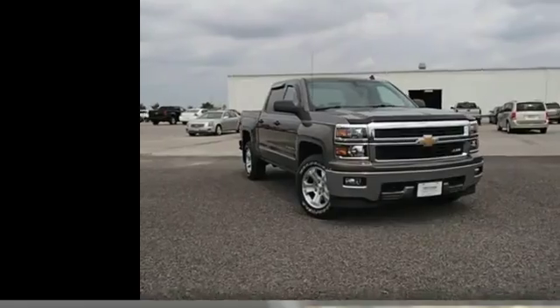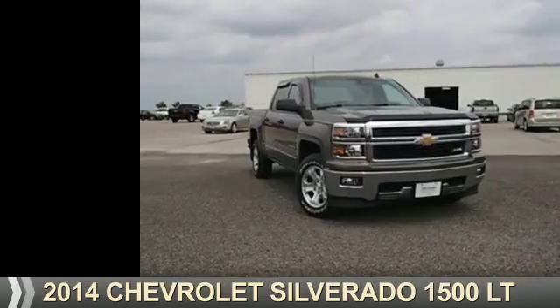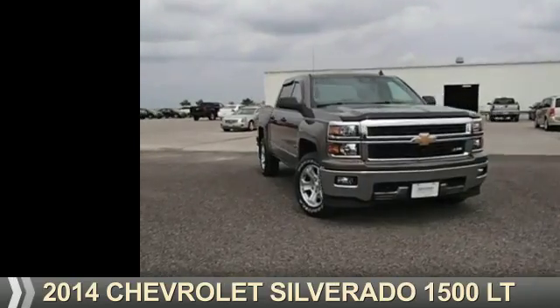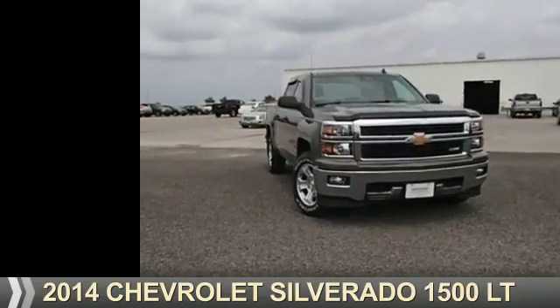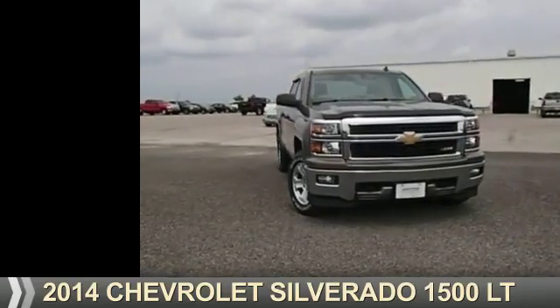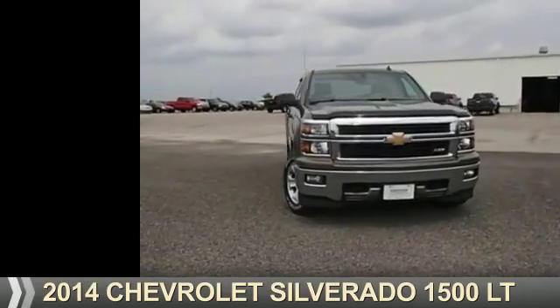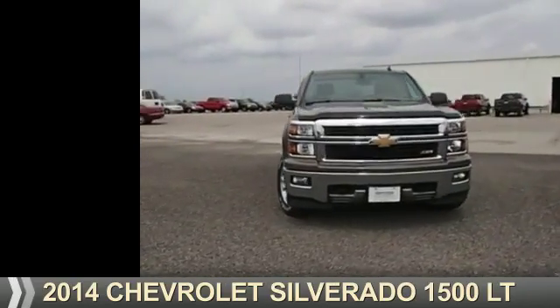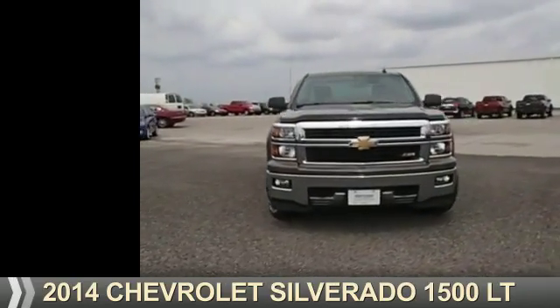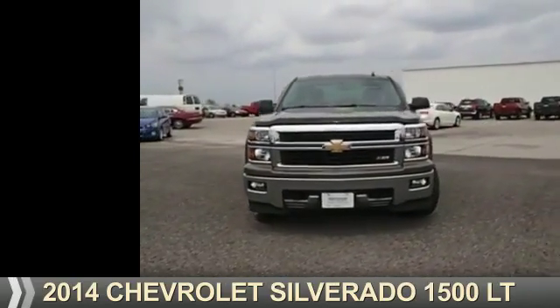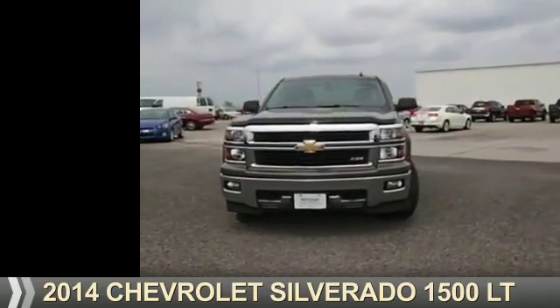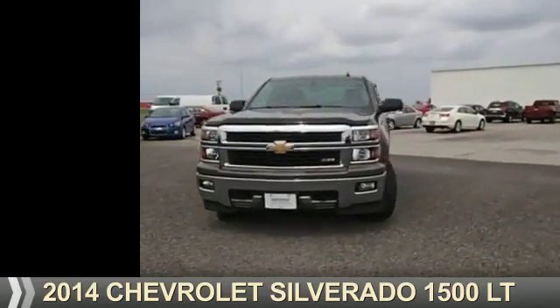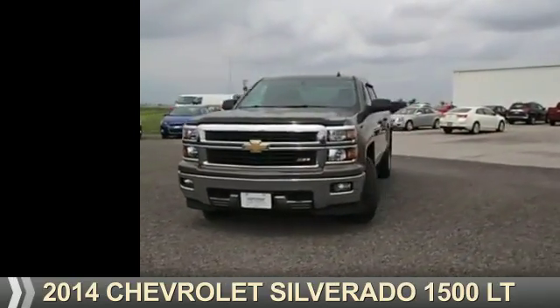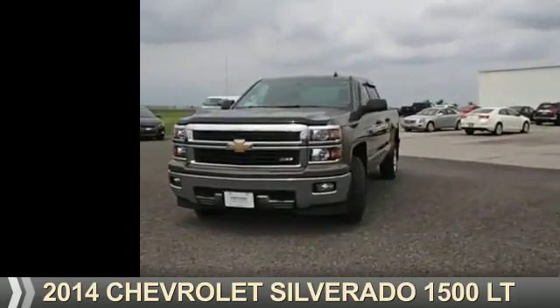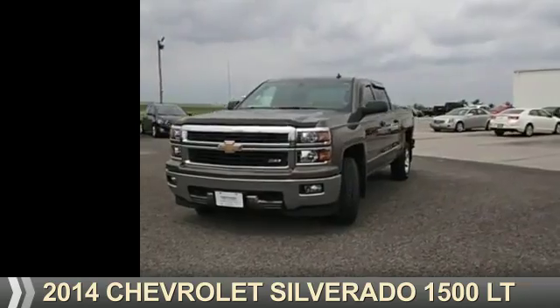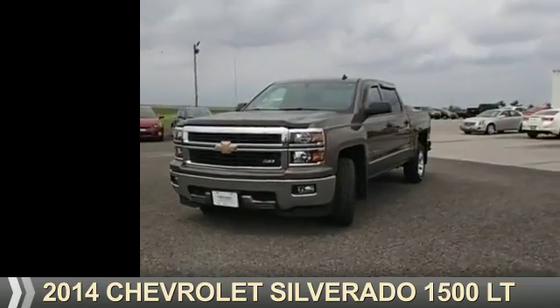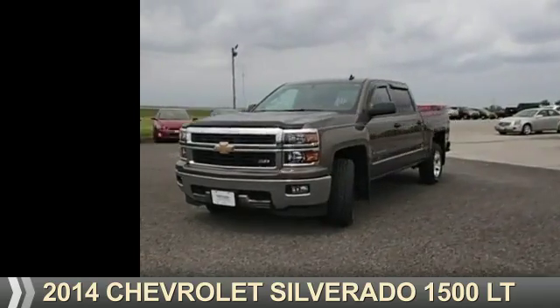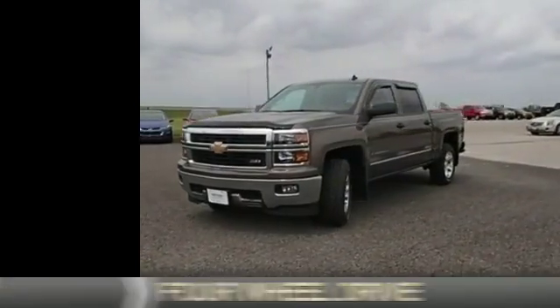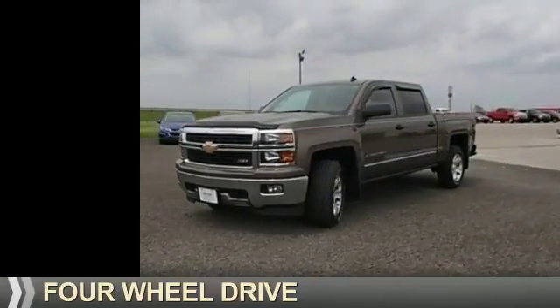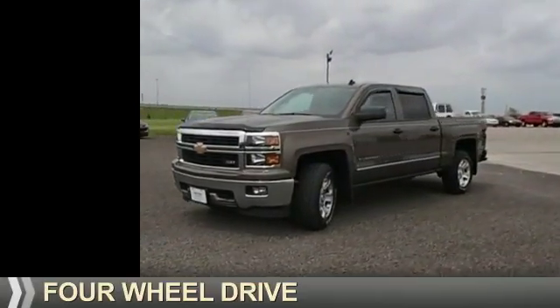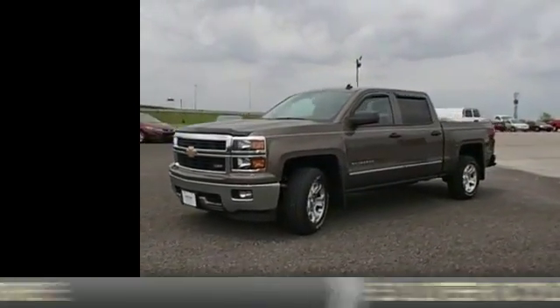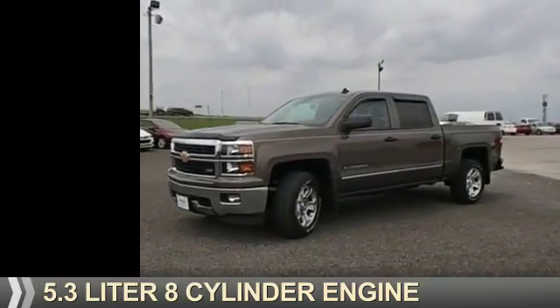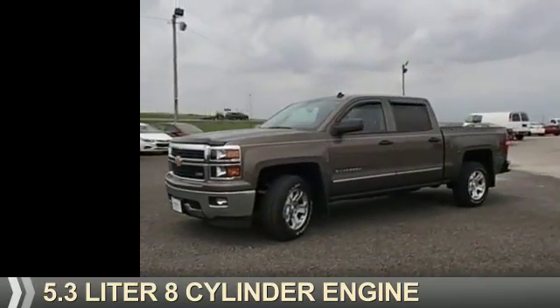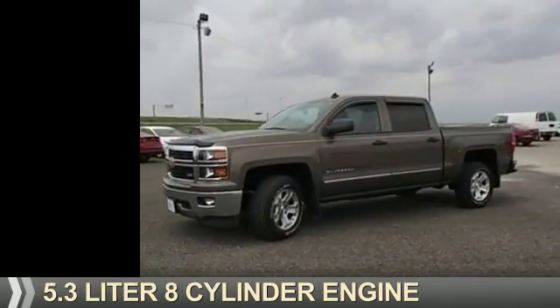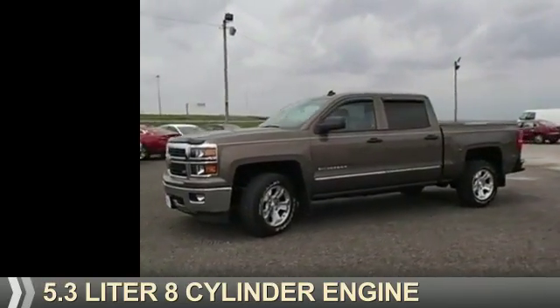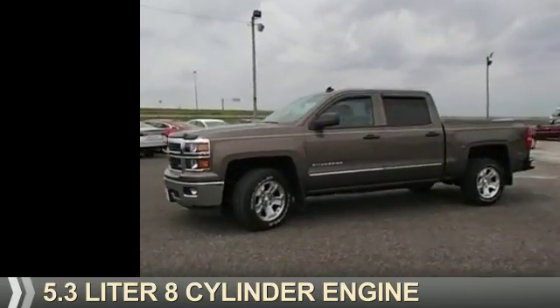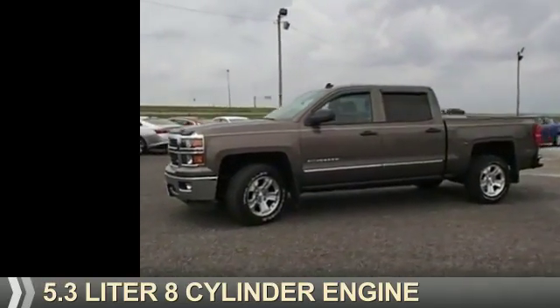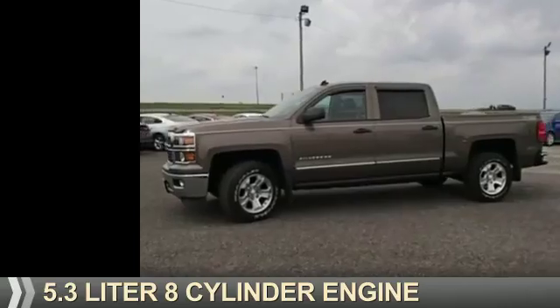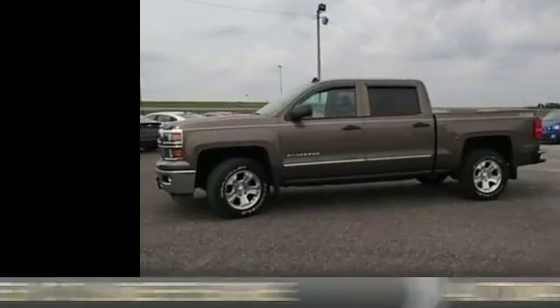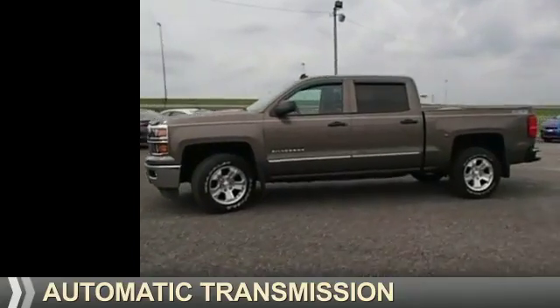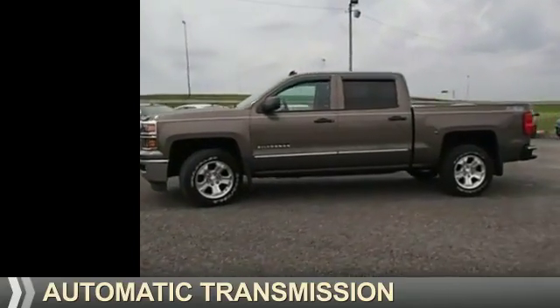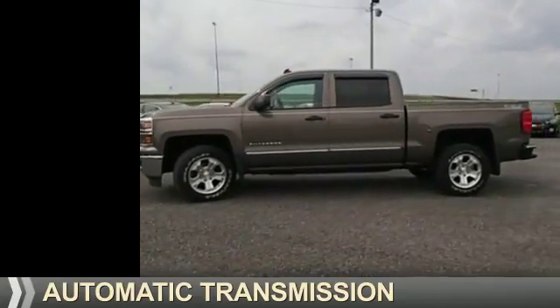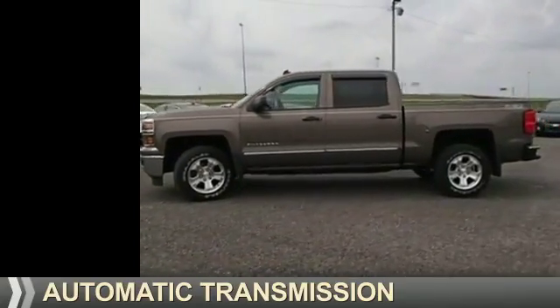Presenting the 2014 Chevrolet Silverado 1500. It's powered by four-wheel drive, a 5.3 liter eight-cylinder engine, and an automatic transmission.